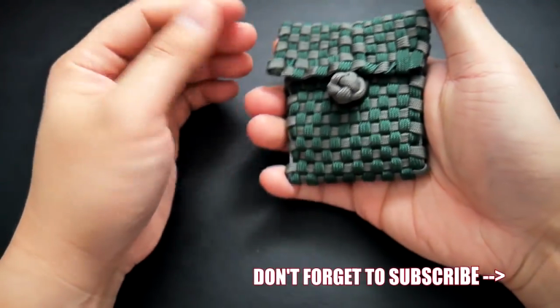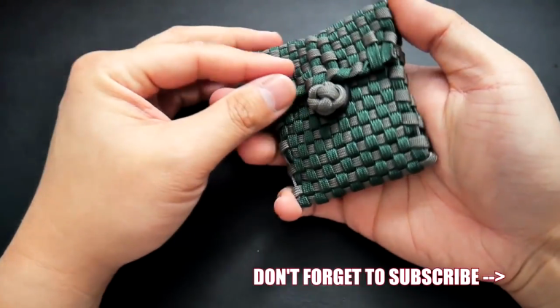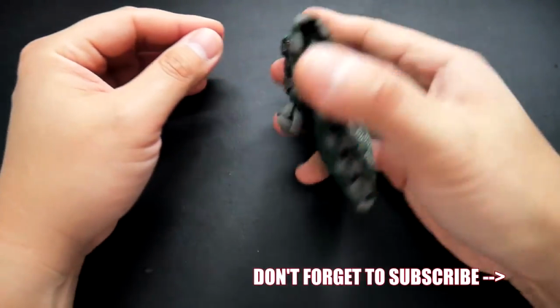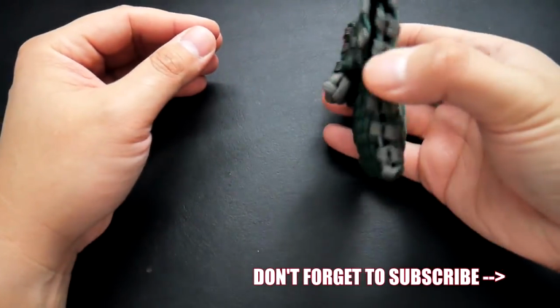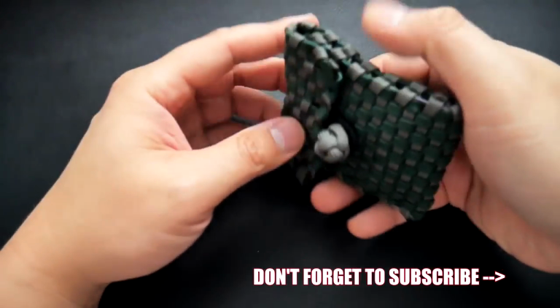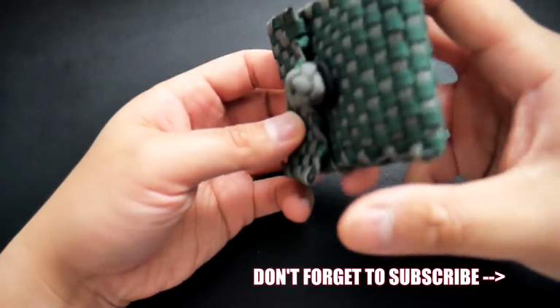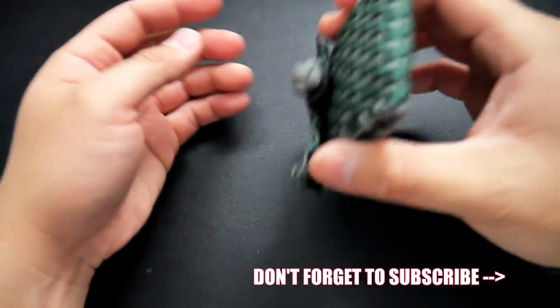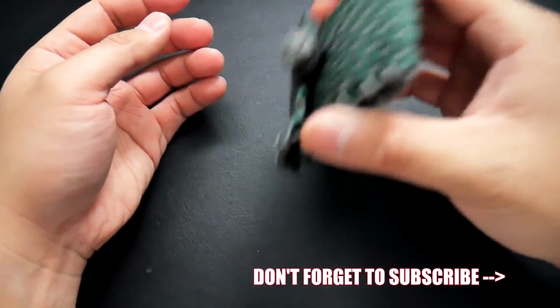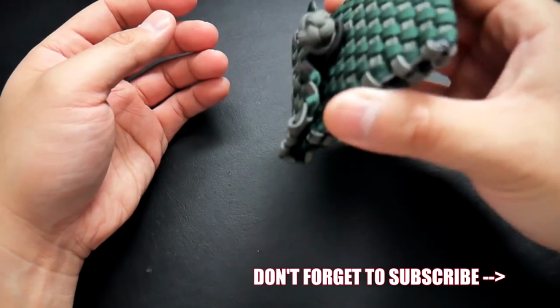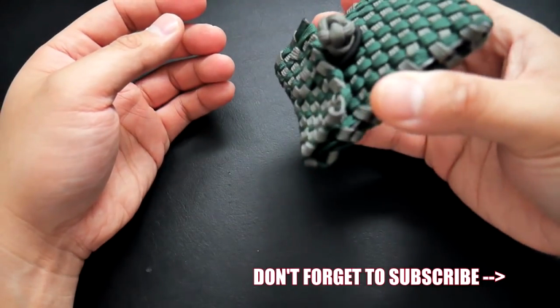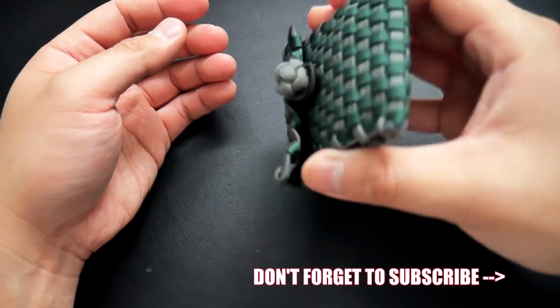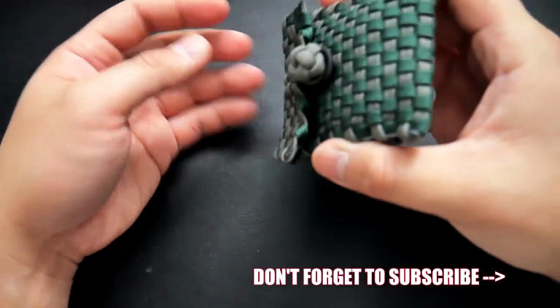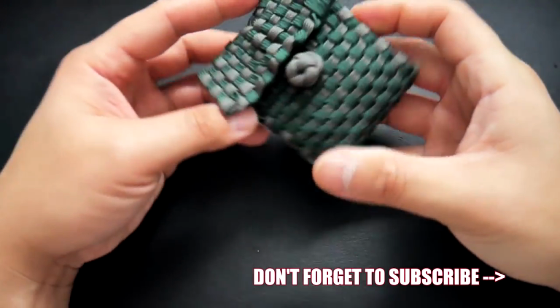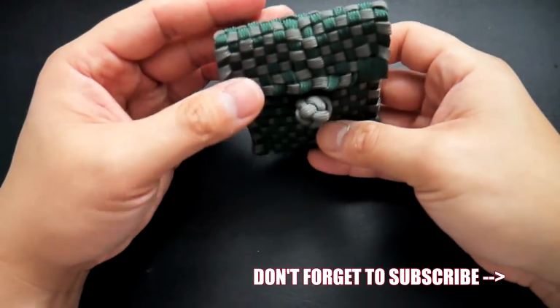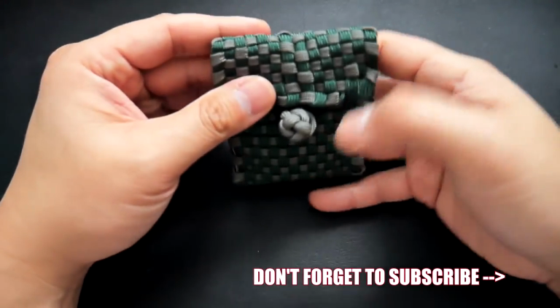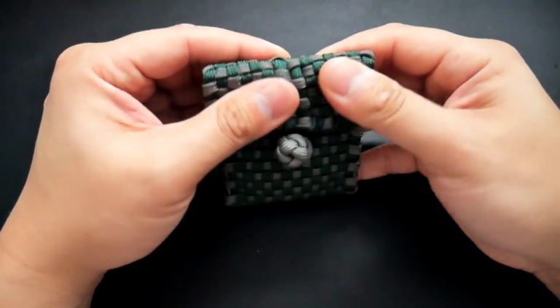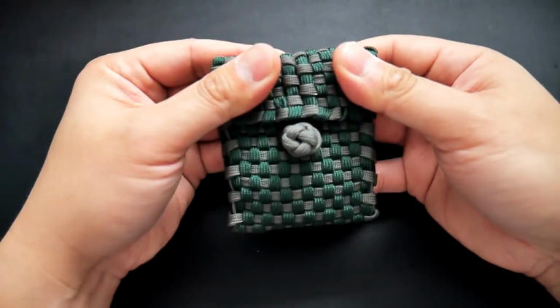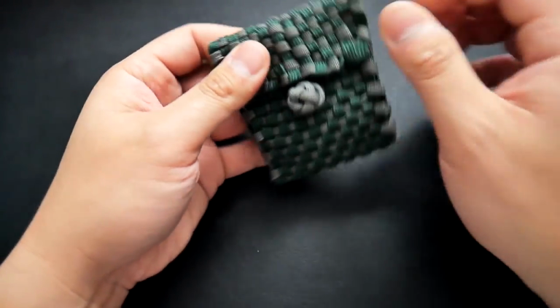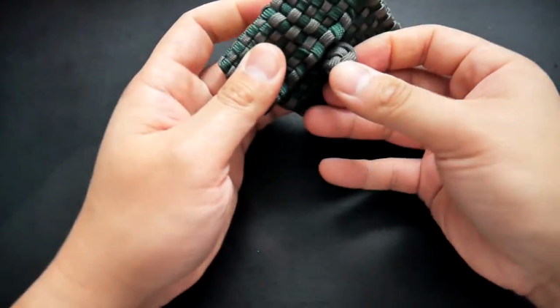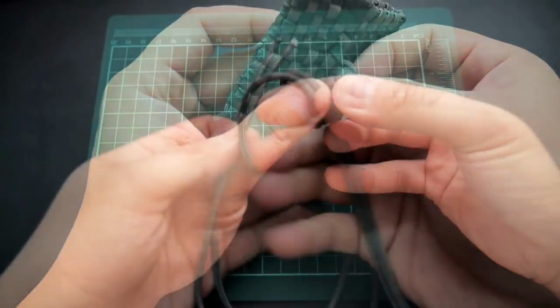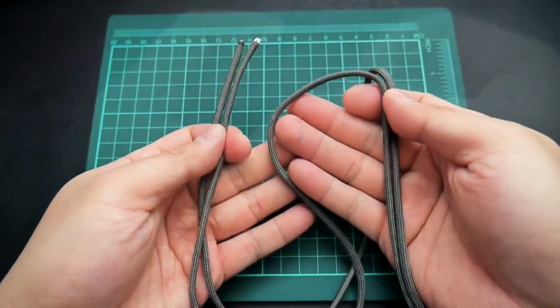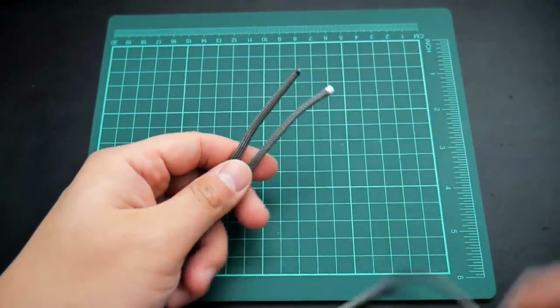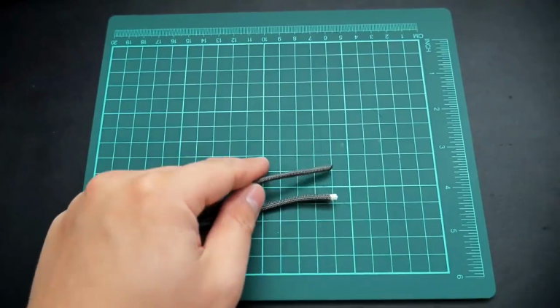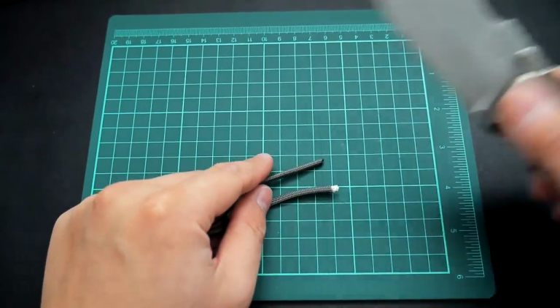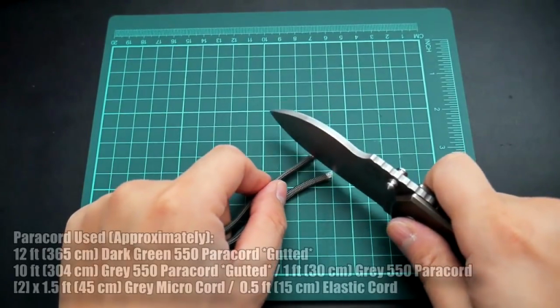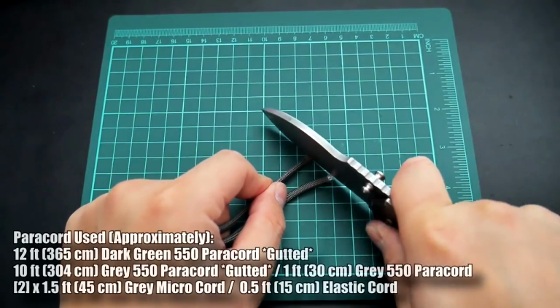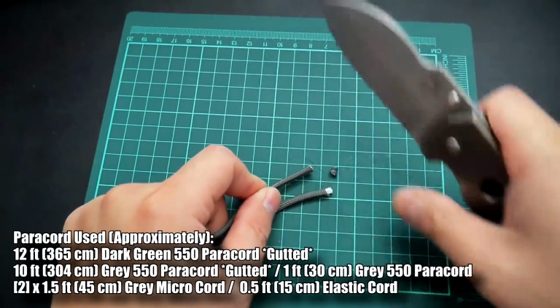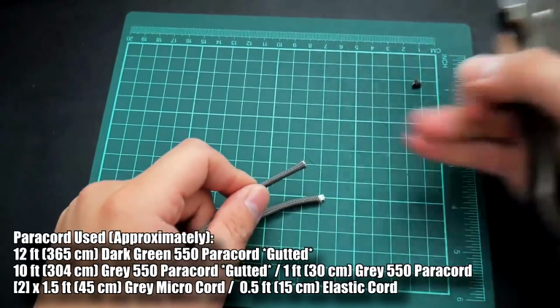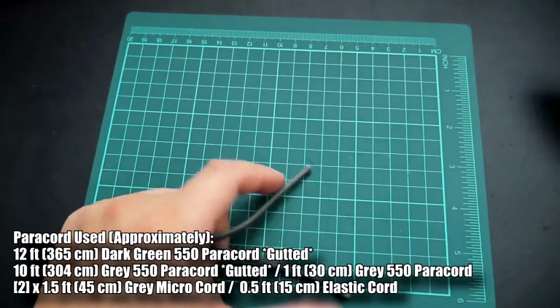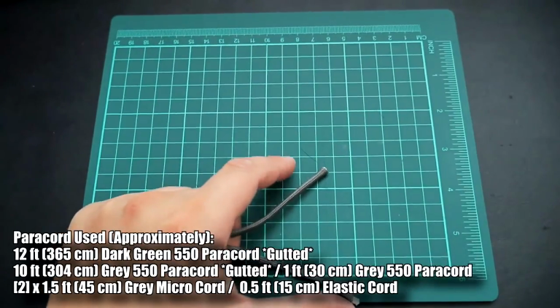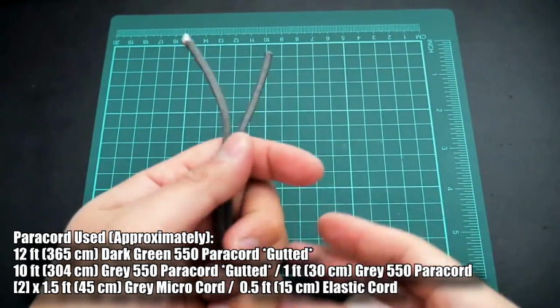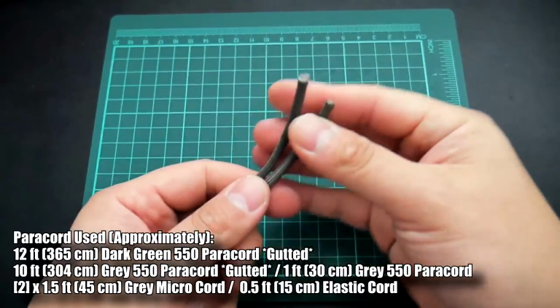Remember, if you're looking for where to get paracord, feel free to check out those affiliate links in the description down below. That being said, let's get into the tutorial. For this first step we are going to gut our paracord.